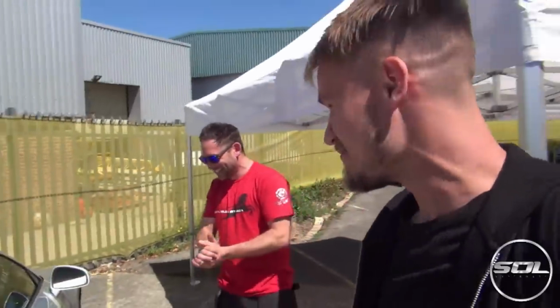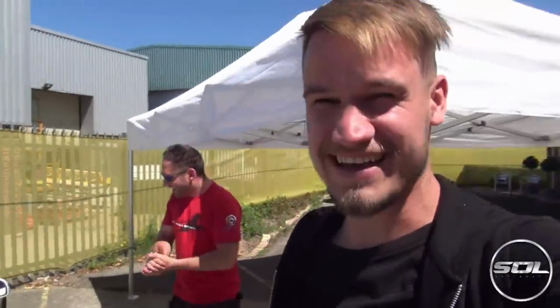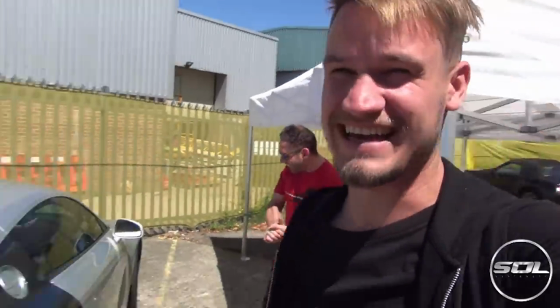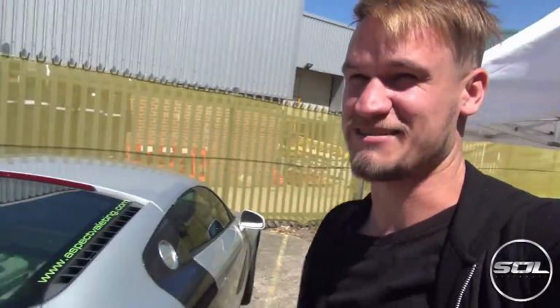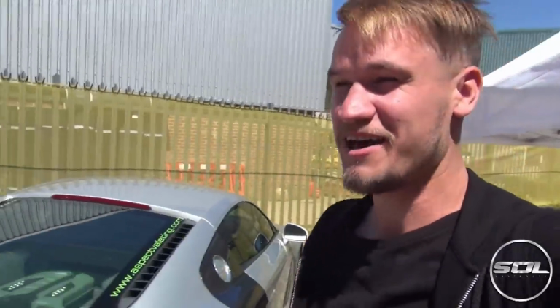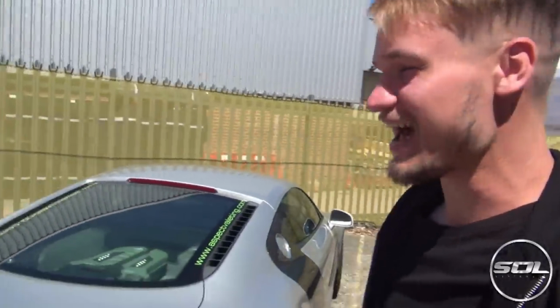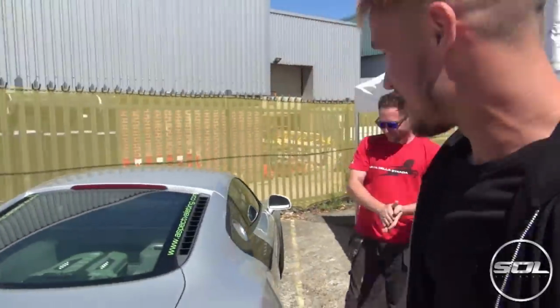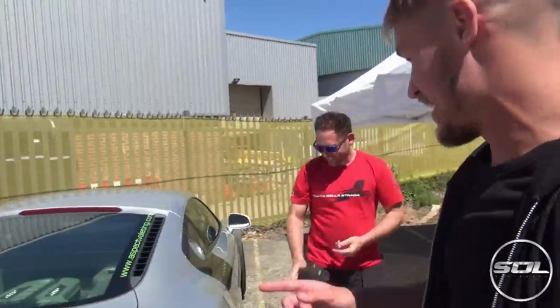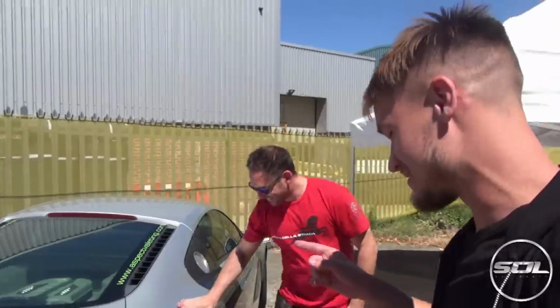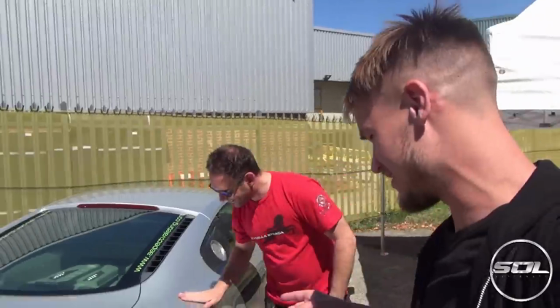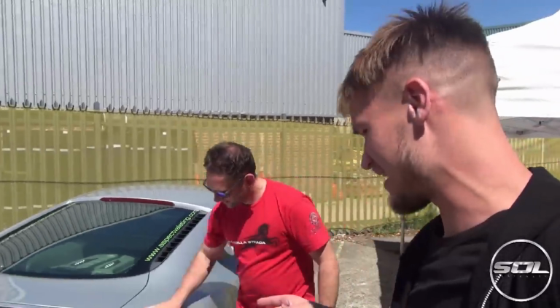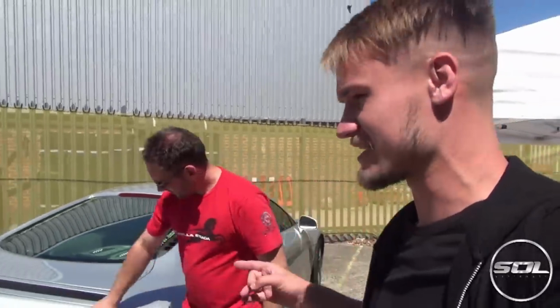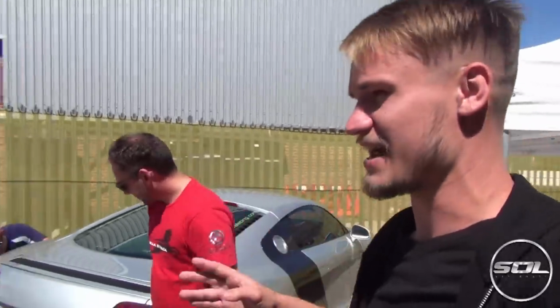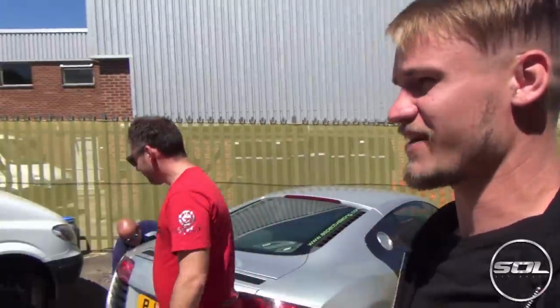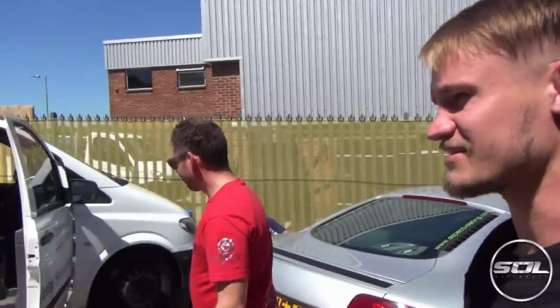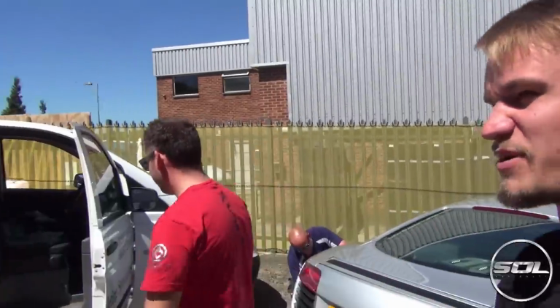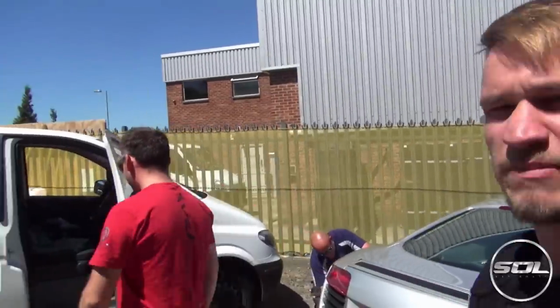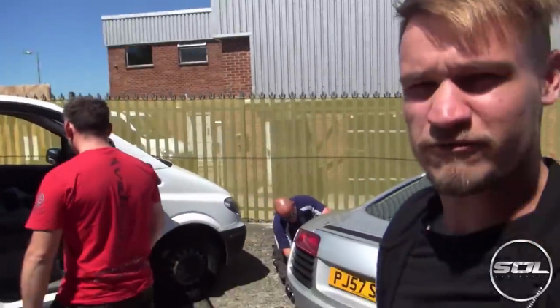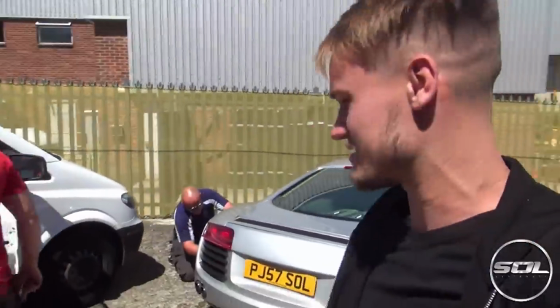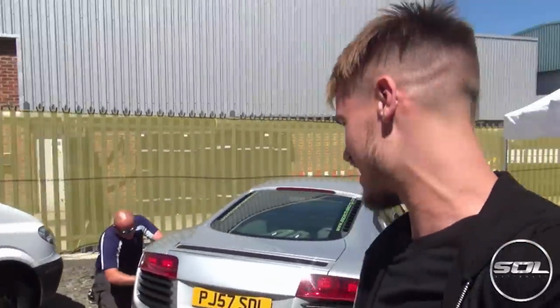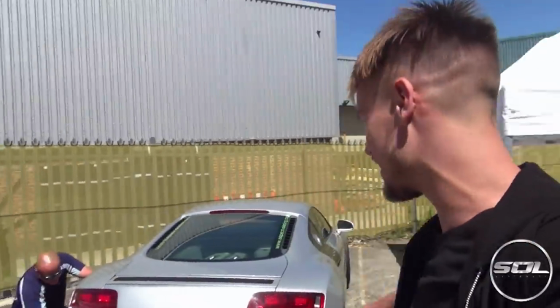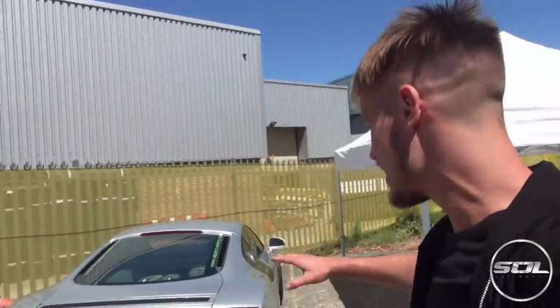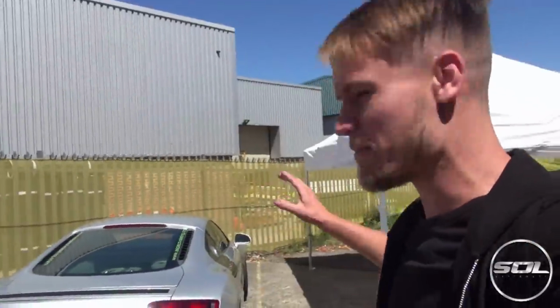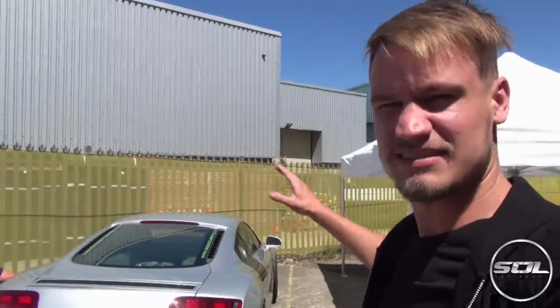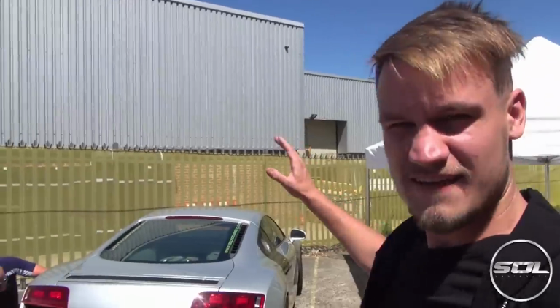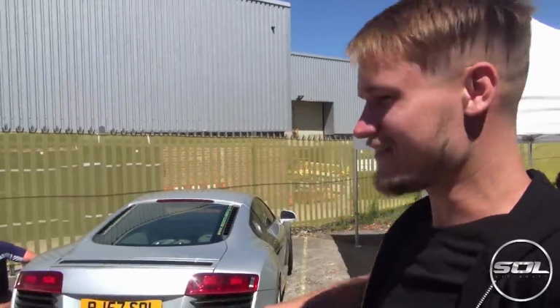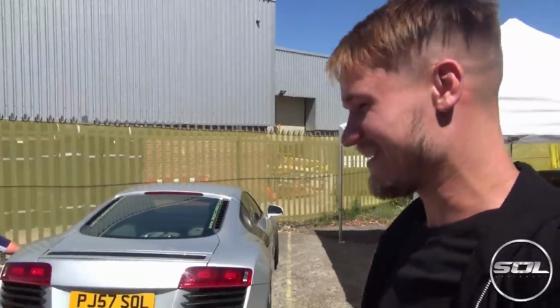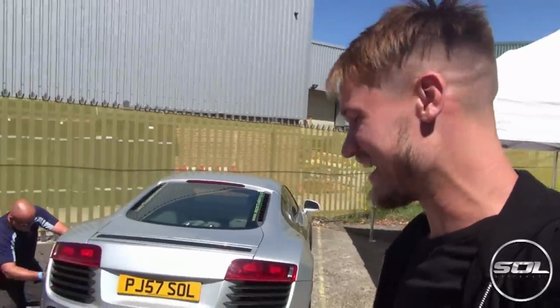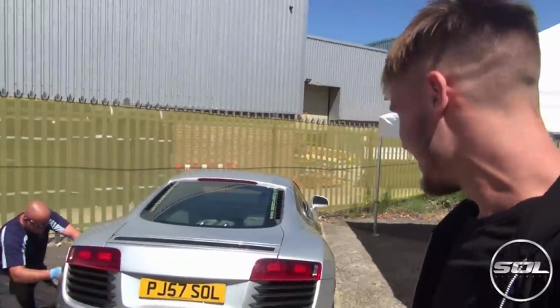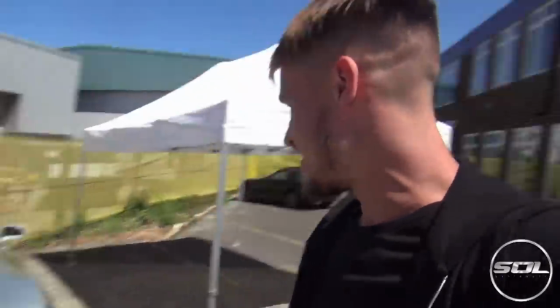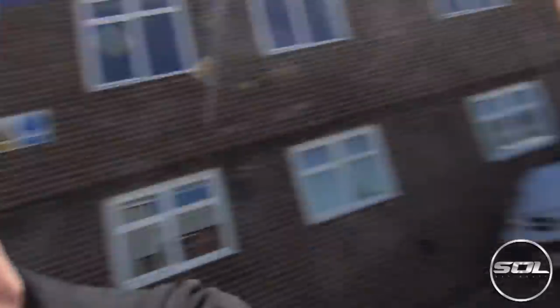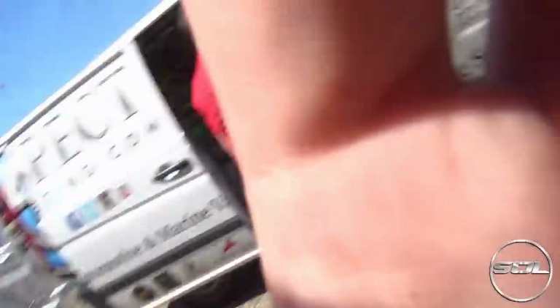There you go ladies and gentlemen — that is what is going to be happening to this car today. Aspect Valeting don't do anything by half measures. This is going to be the best R8 out there. Oh my God, I can't wait.